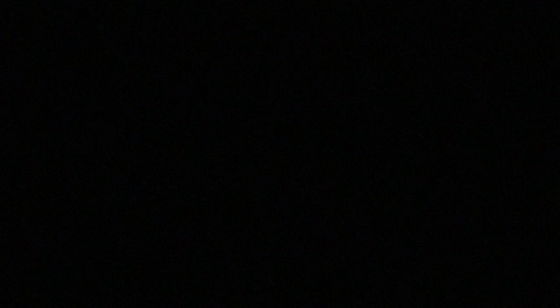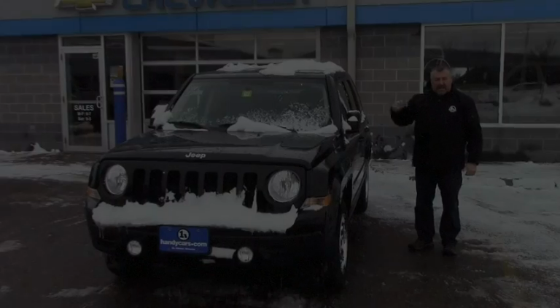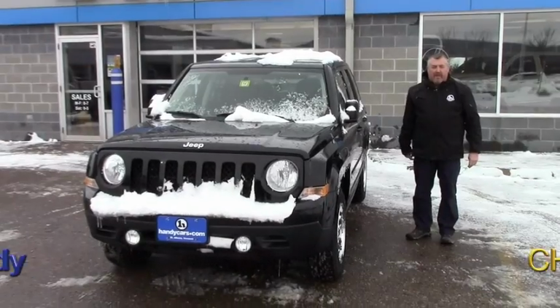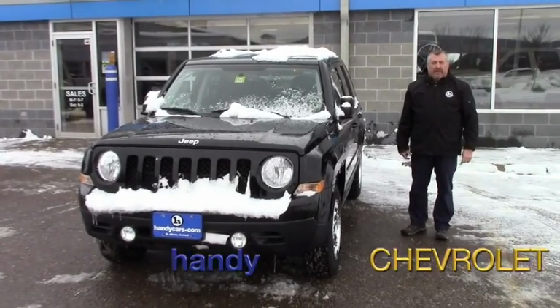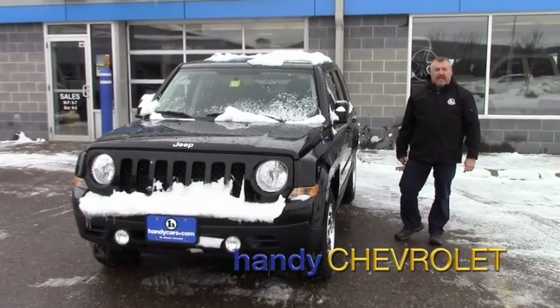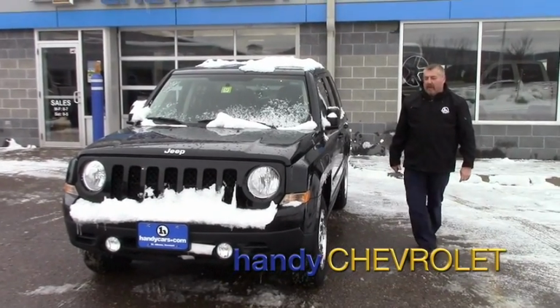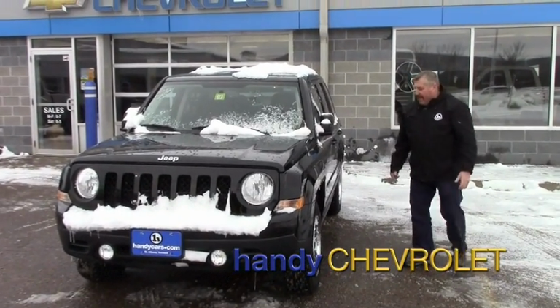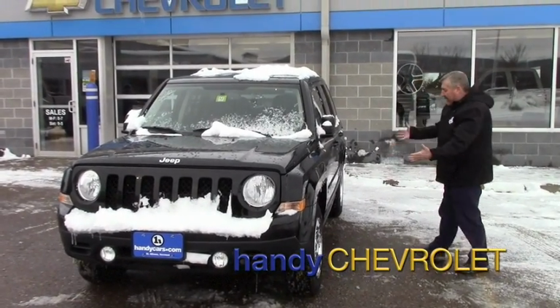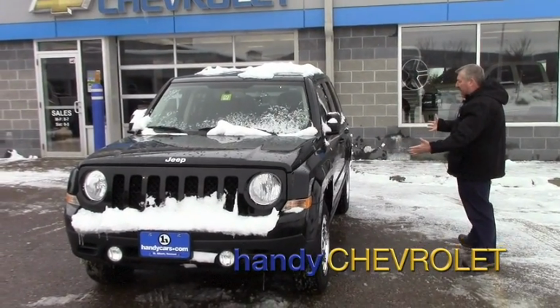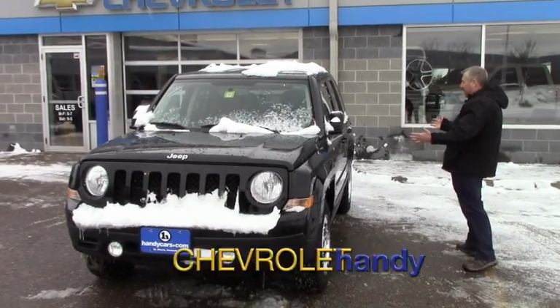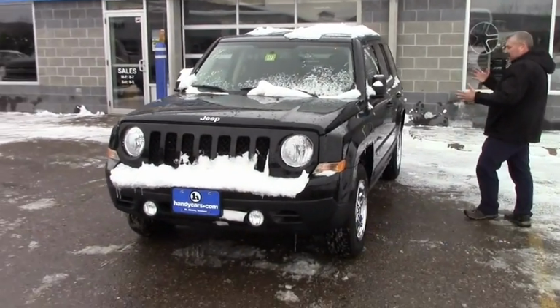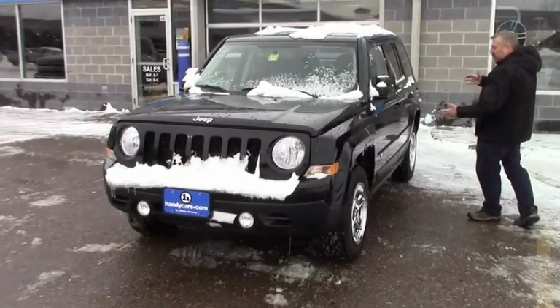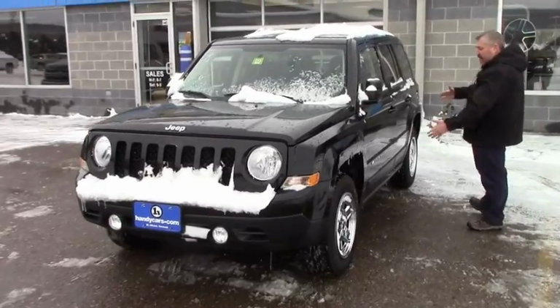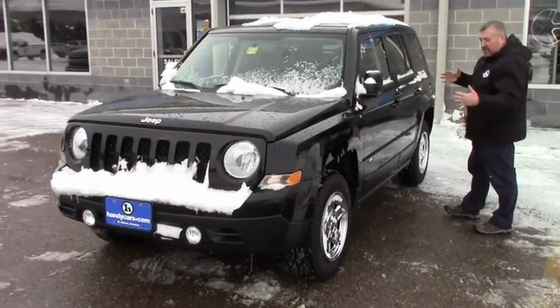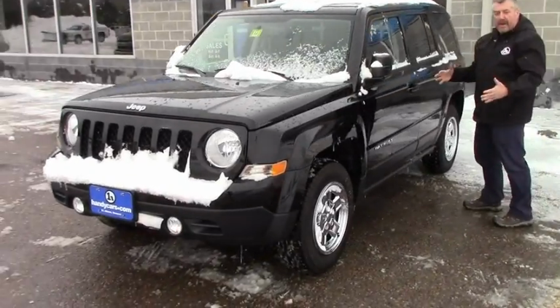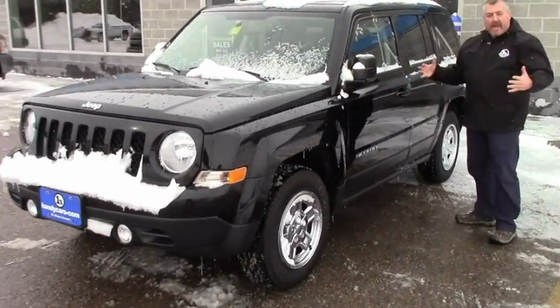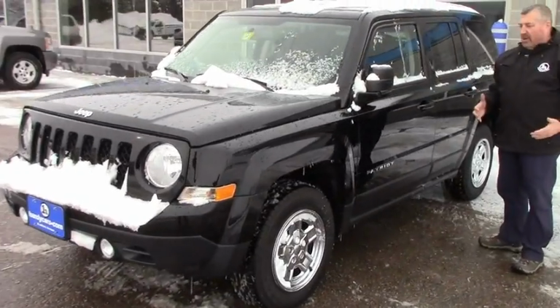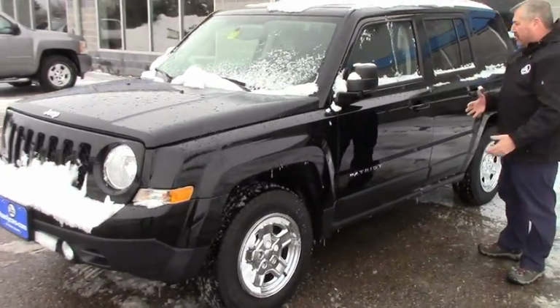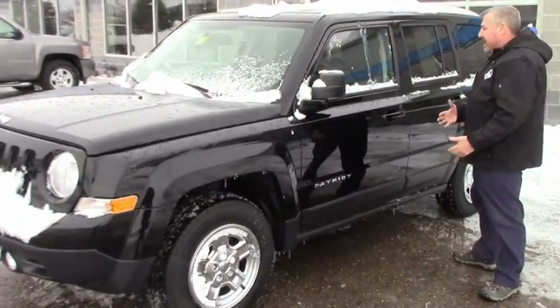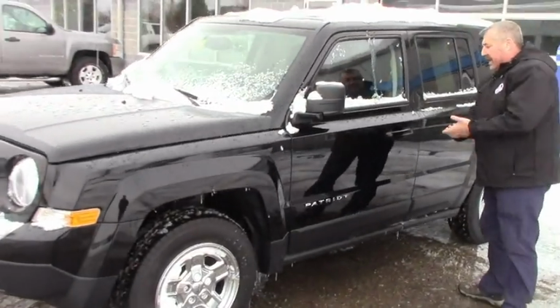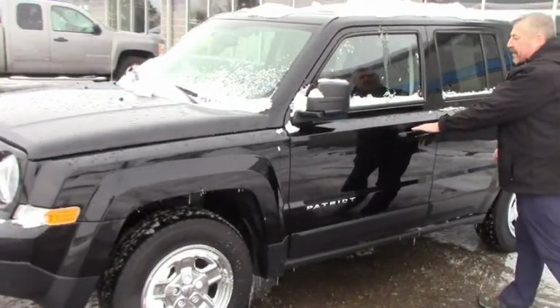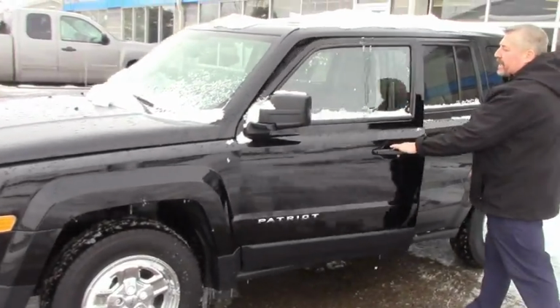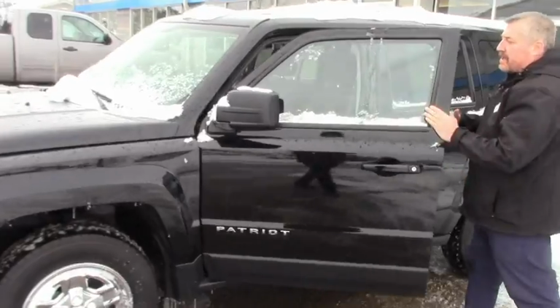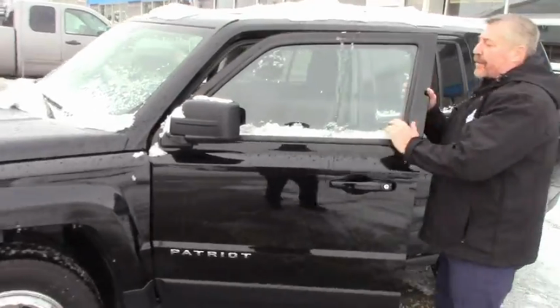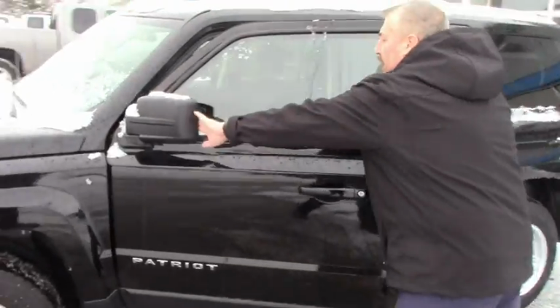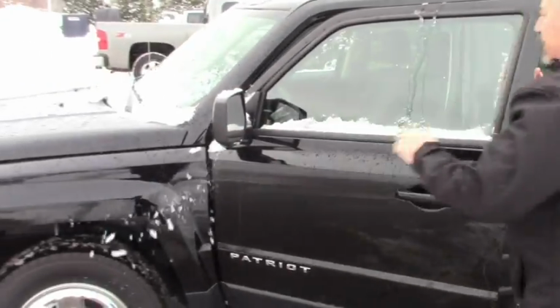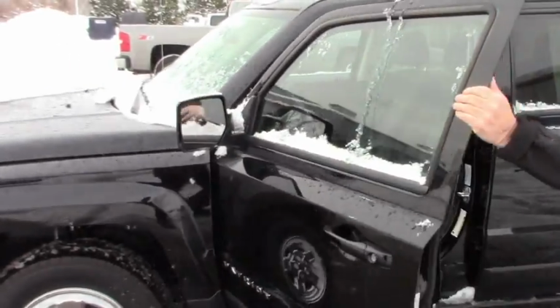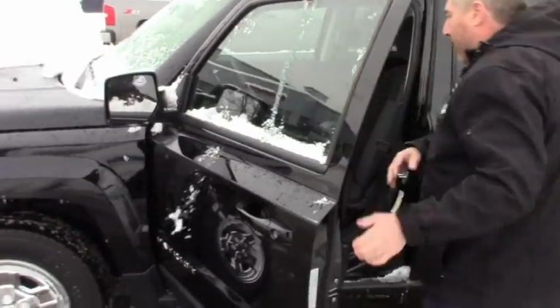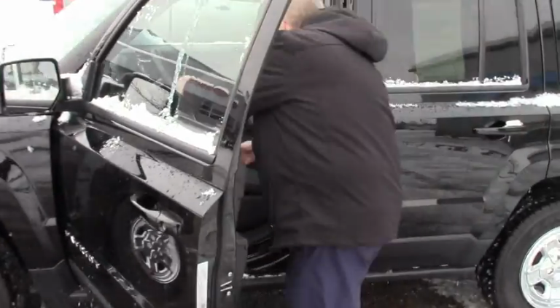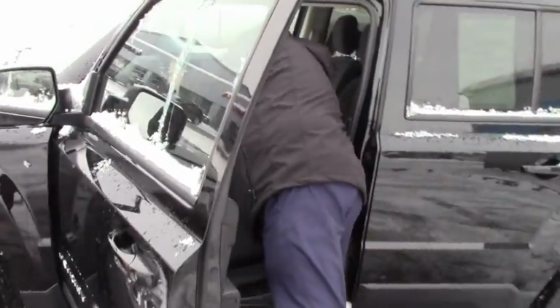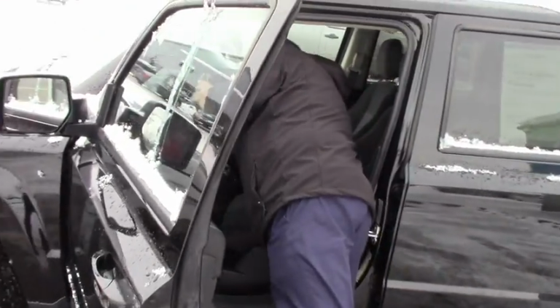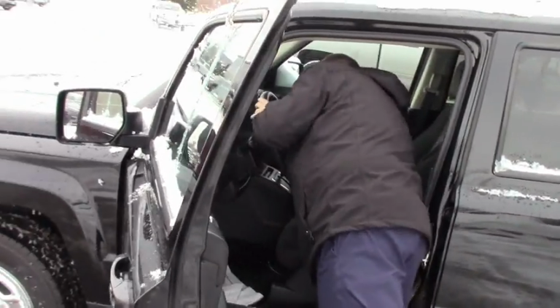Hi Lisa, Frank Marshall up here at Handy Chevrolet. Here's the 2016 Jeep Patriot Sport that you showed some interest in. It's got a 2.4 liter four-cylinder engine, power windows, power locks, power mirrors.